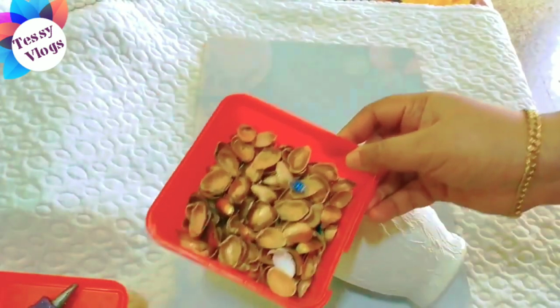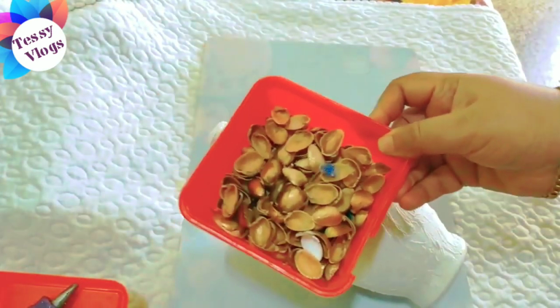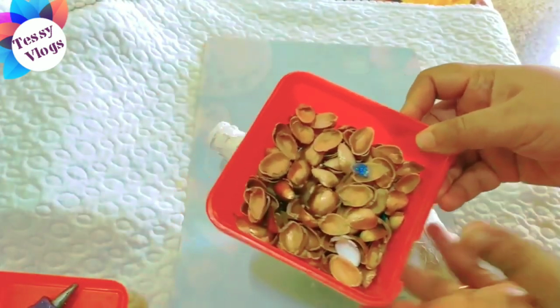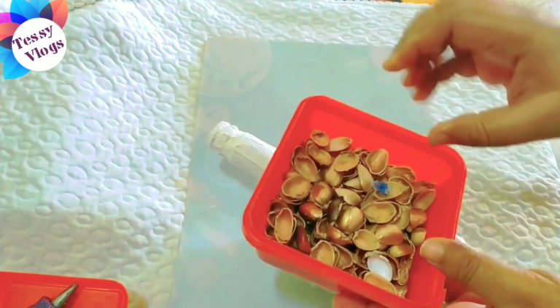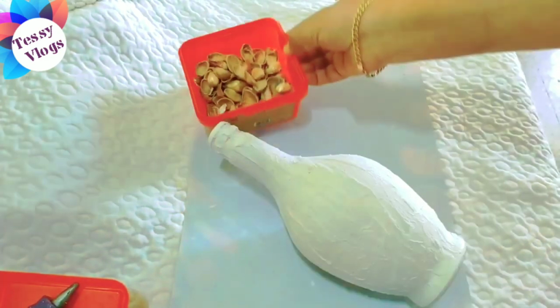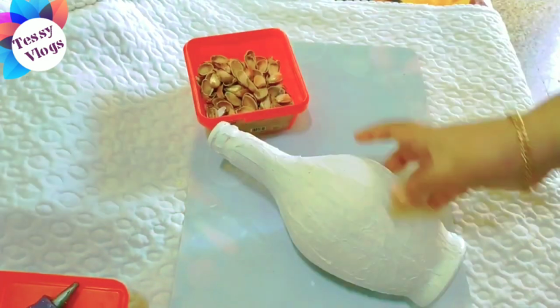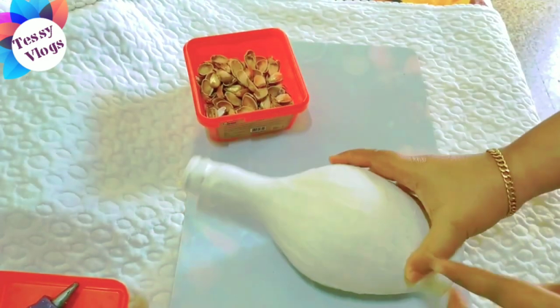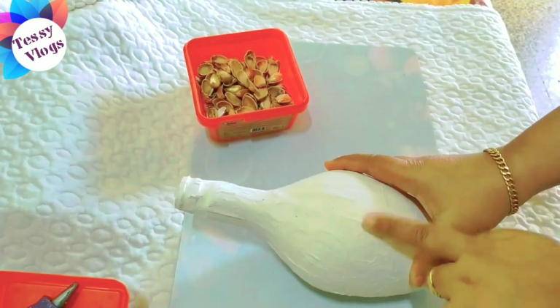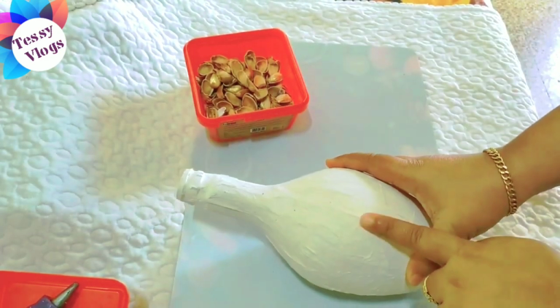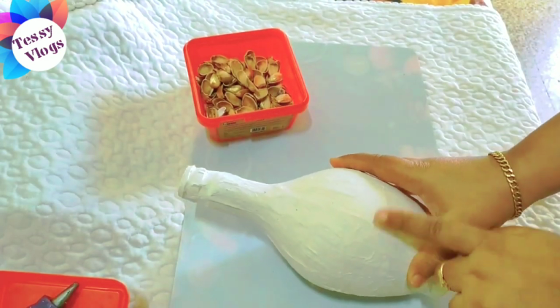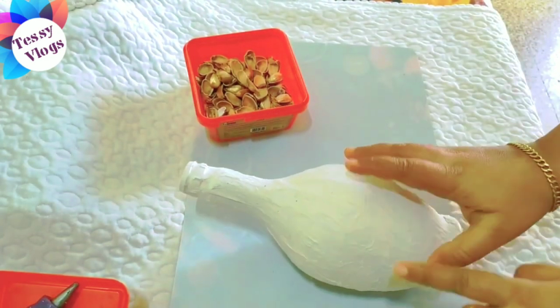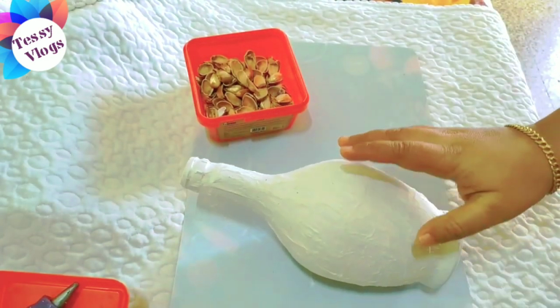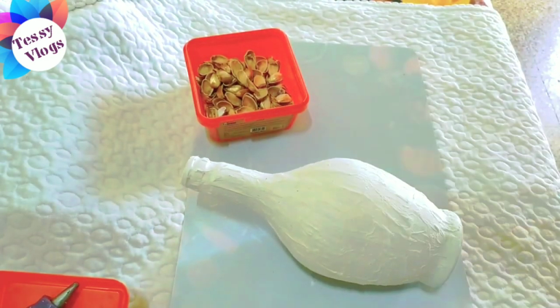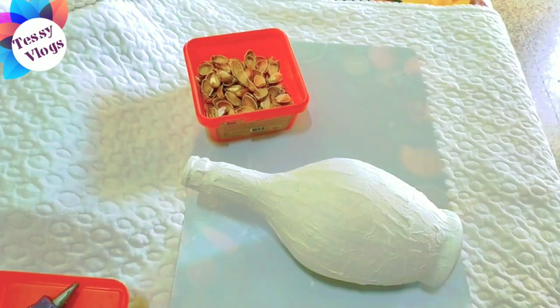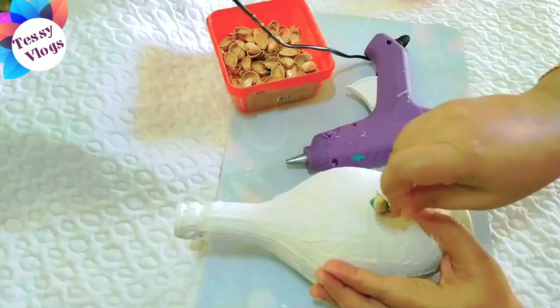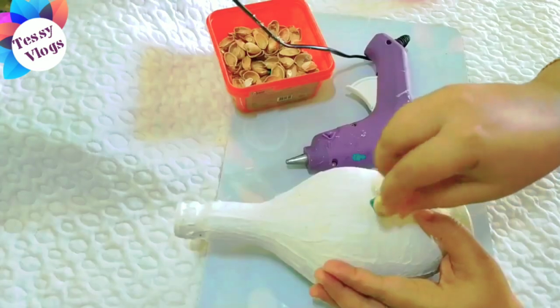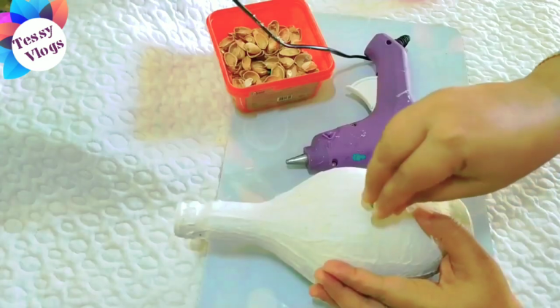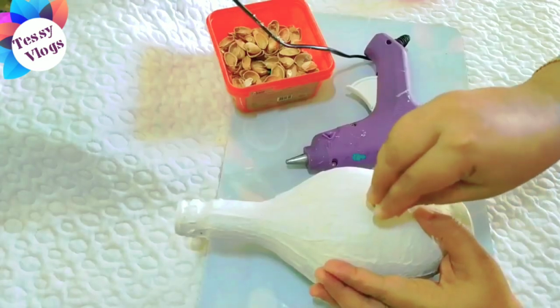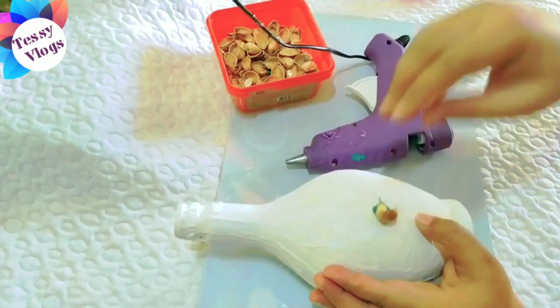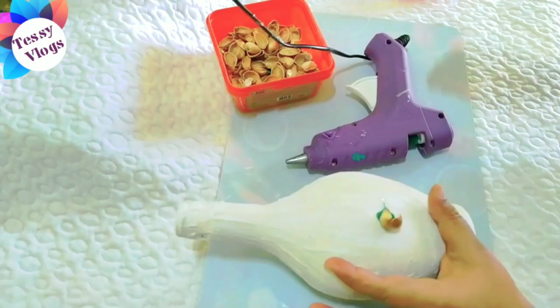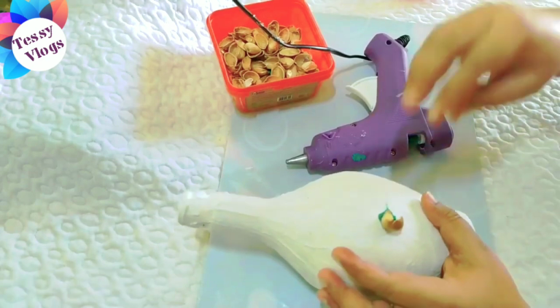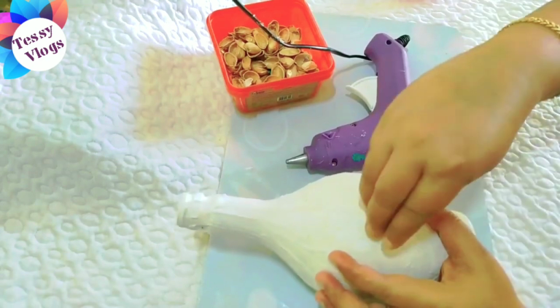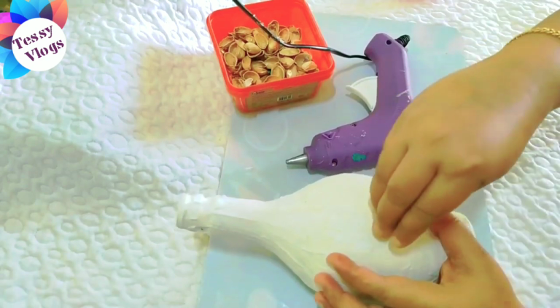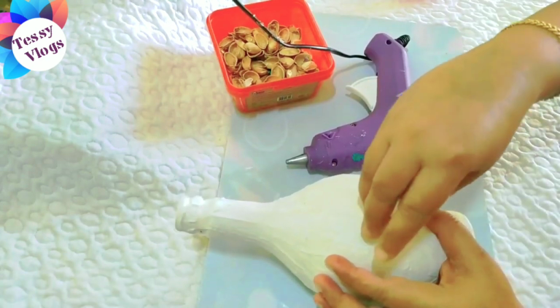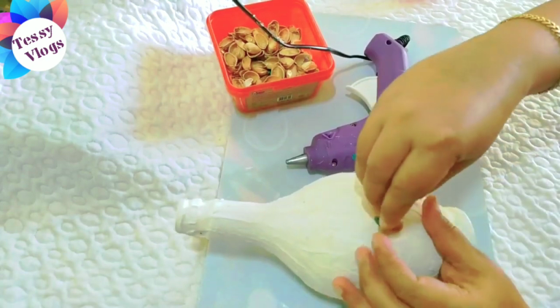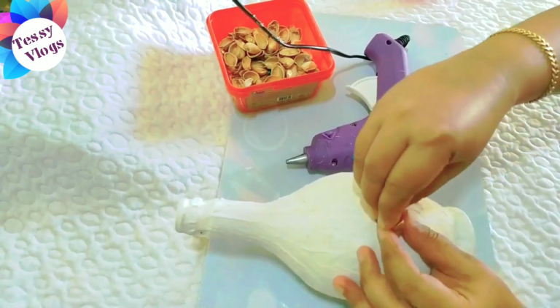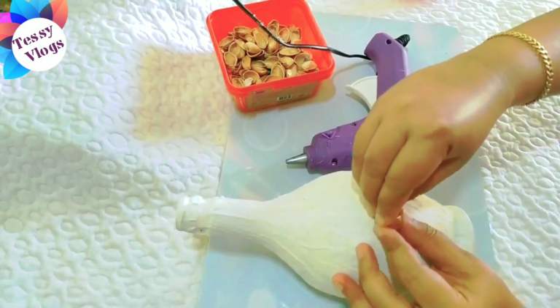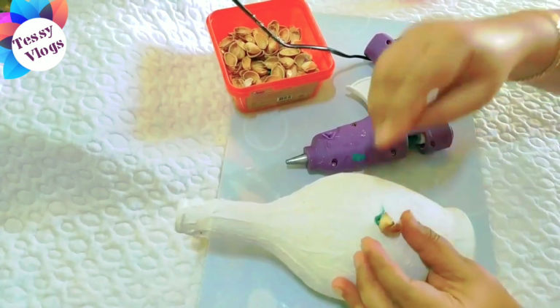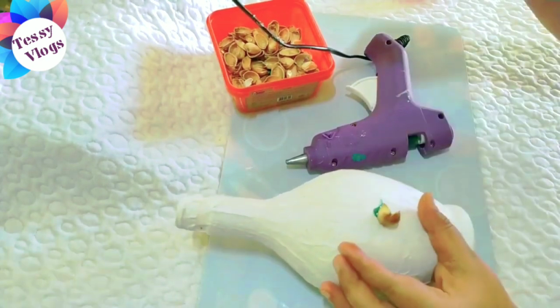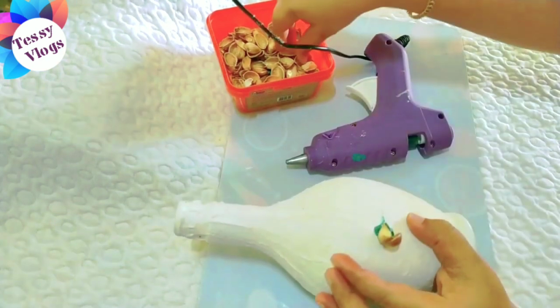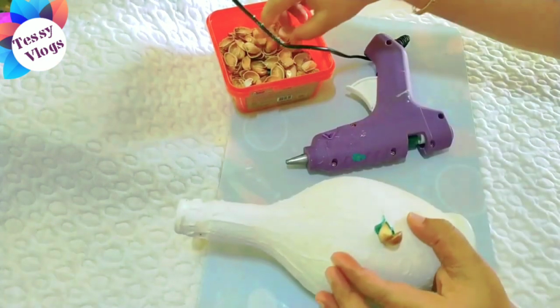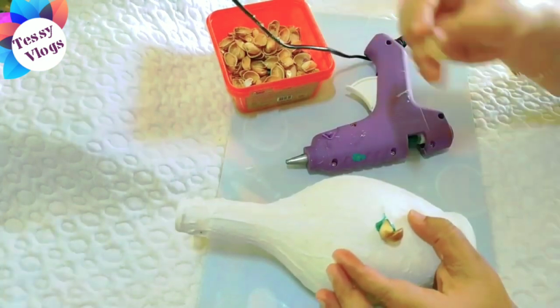We need to dry the water in the bottle. I will try it all the way. After the dry process, we will put all the pista shells in the middle.